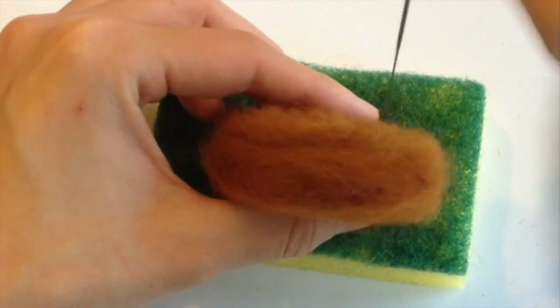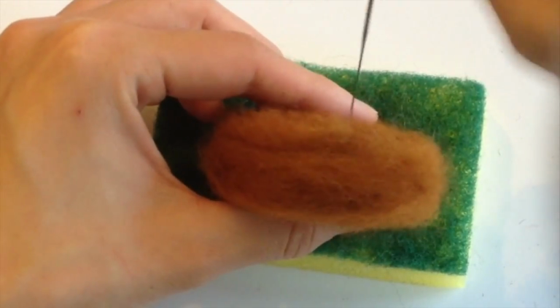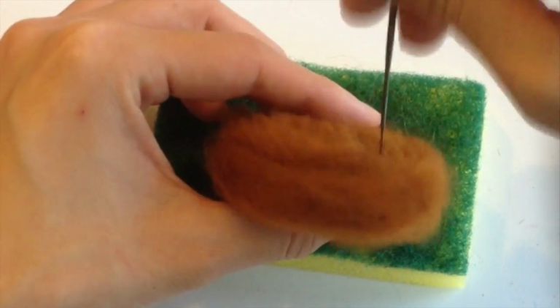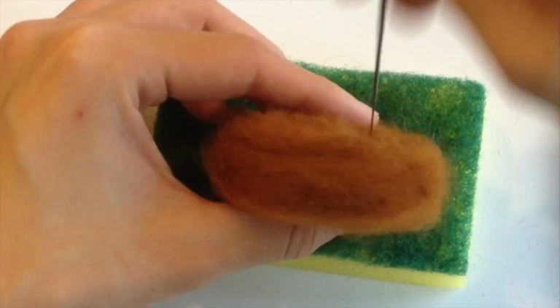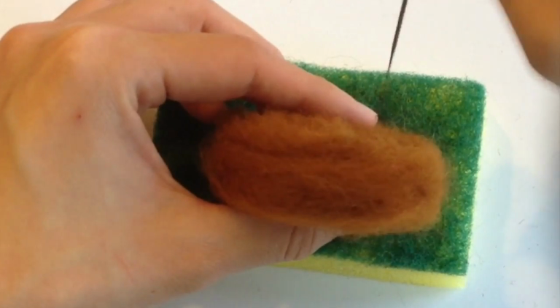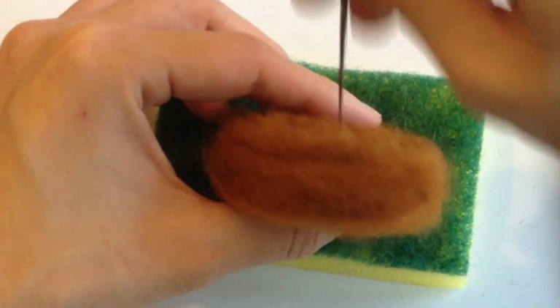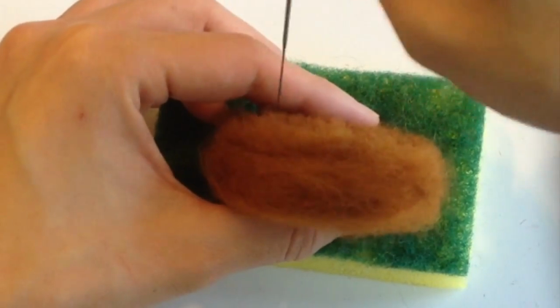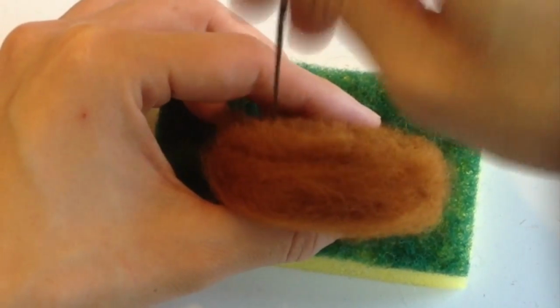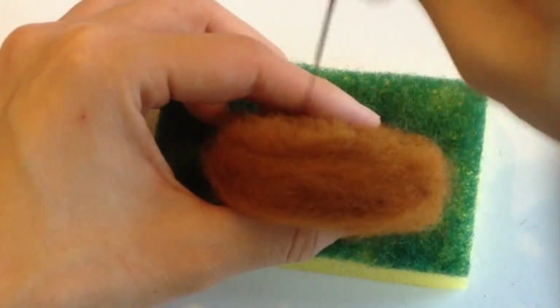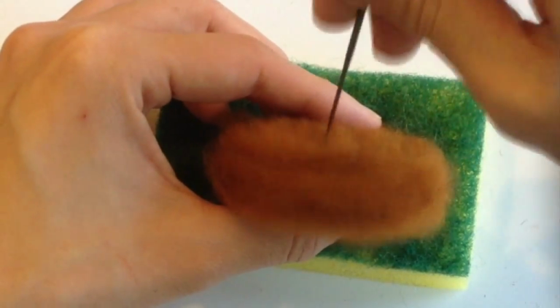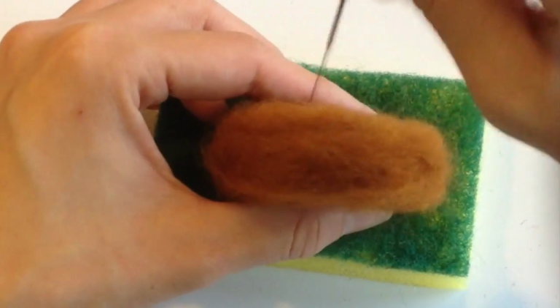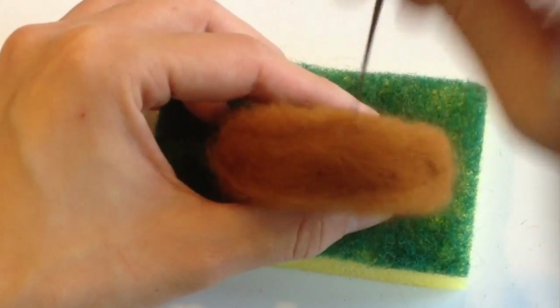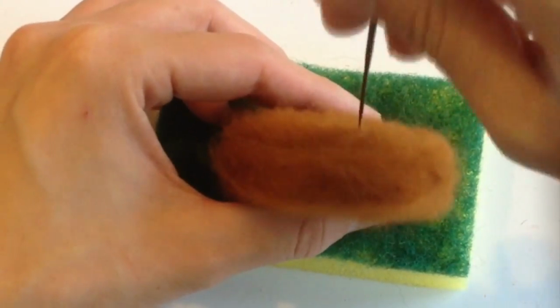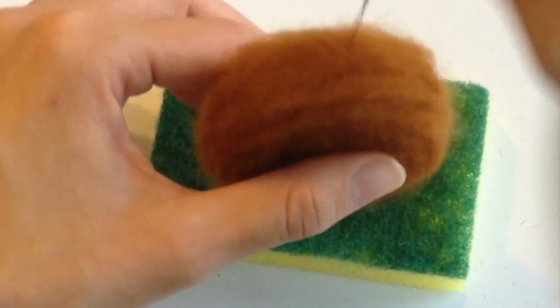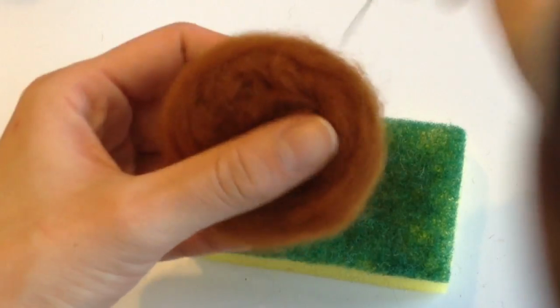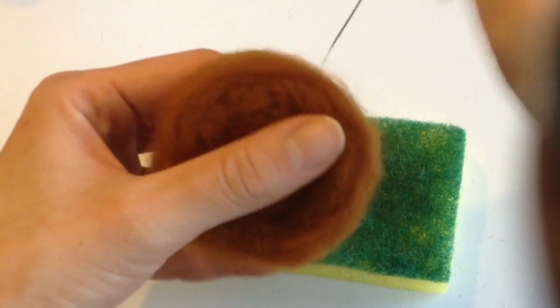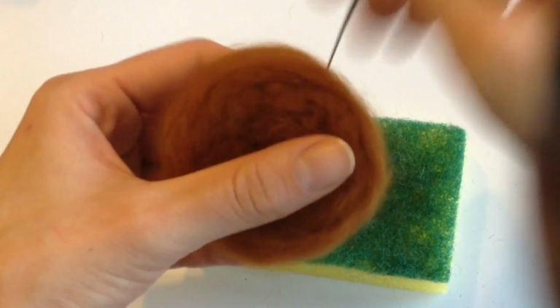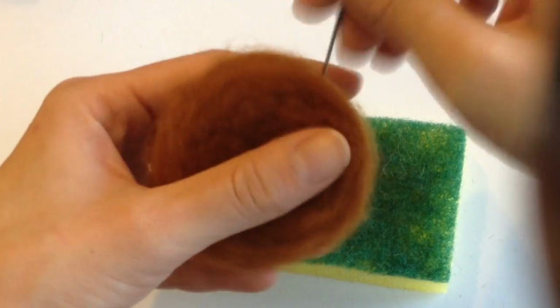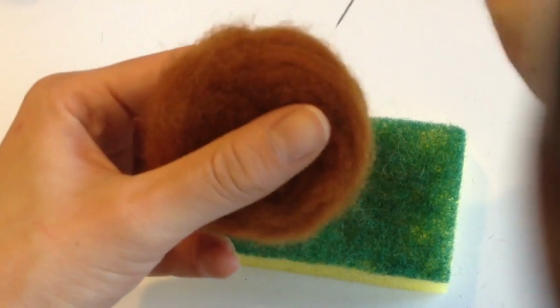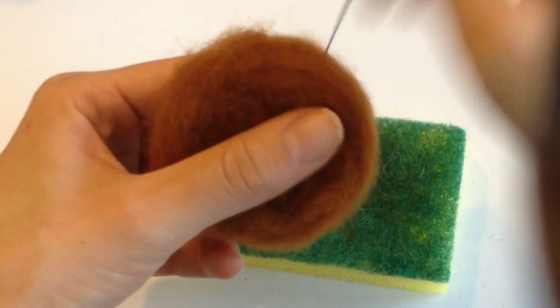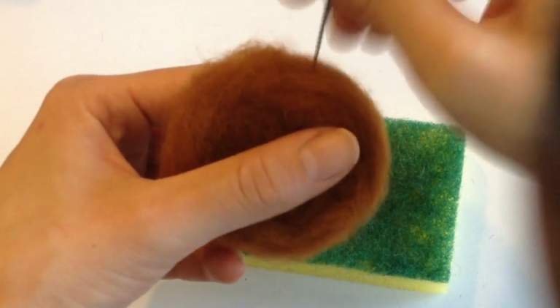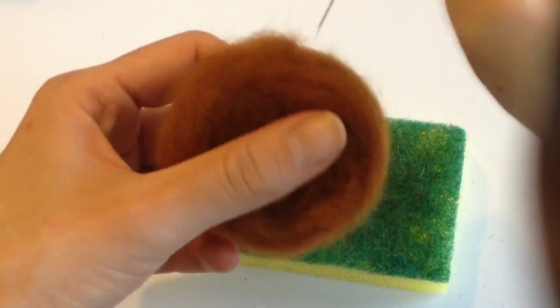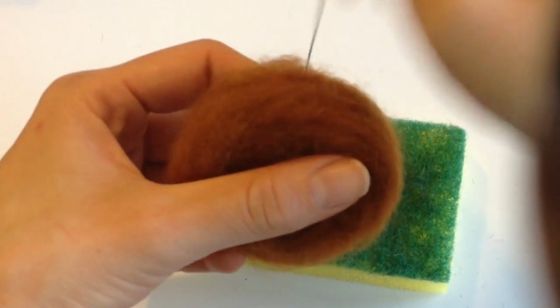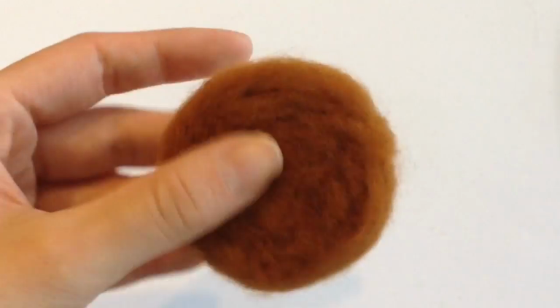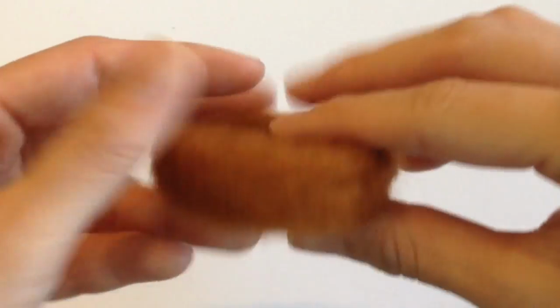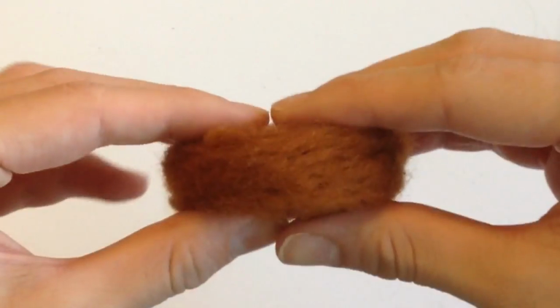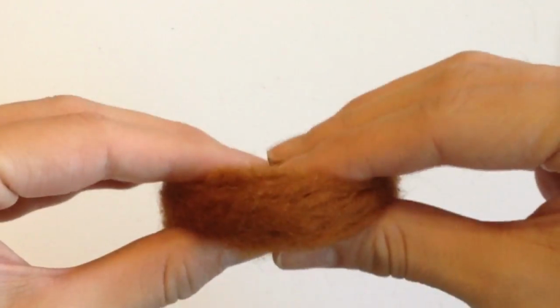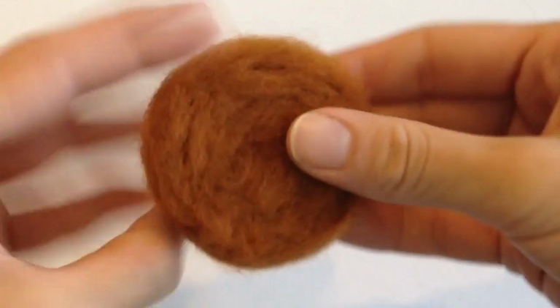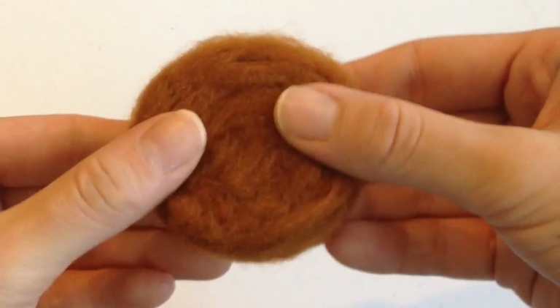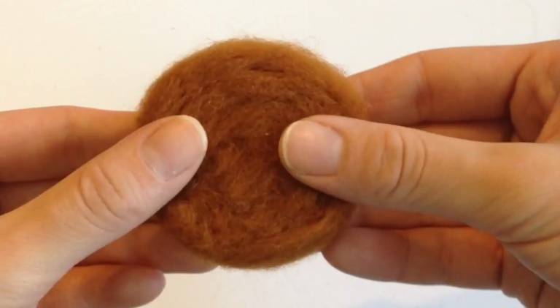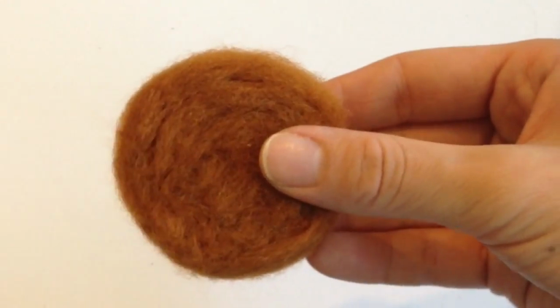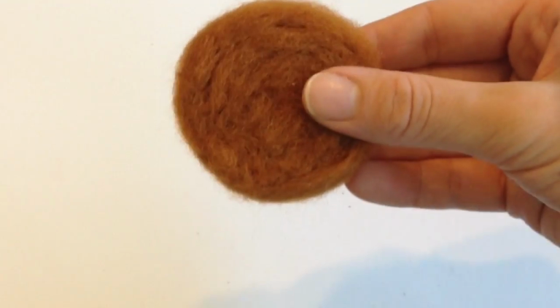With time, your craft piece is going to become smaller and stiffer. You just have to make sure you don't poke your fingers with the felting needle, because it will hurt. As you guys can see, I'm just making a really flat pancake to be the top part of the pudding.